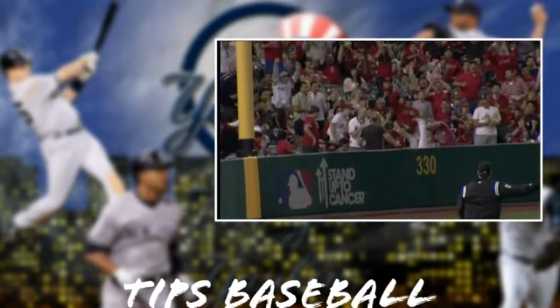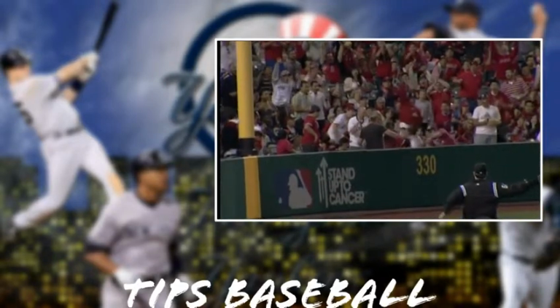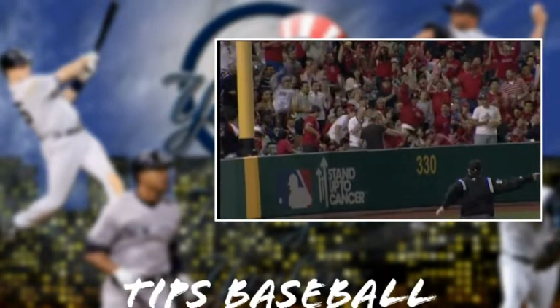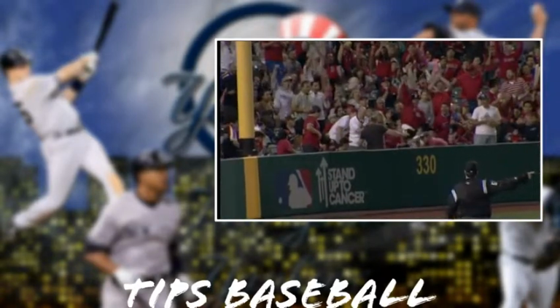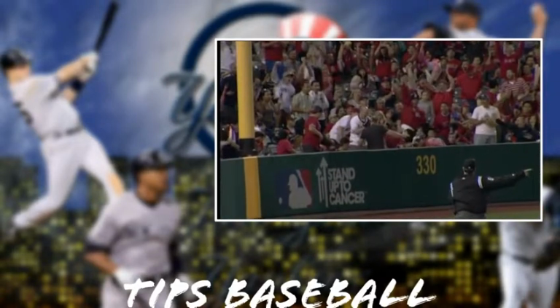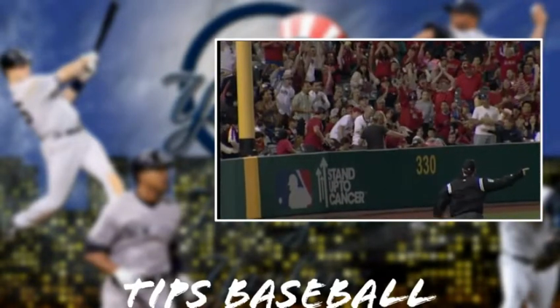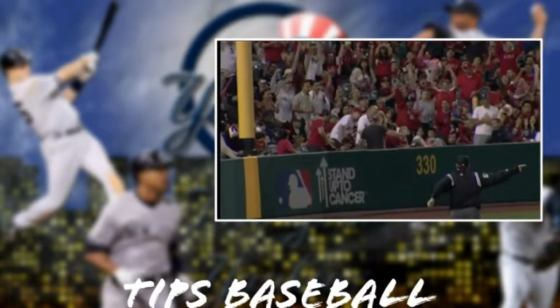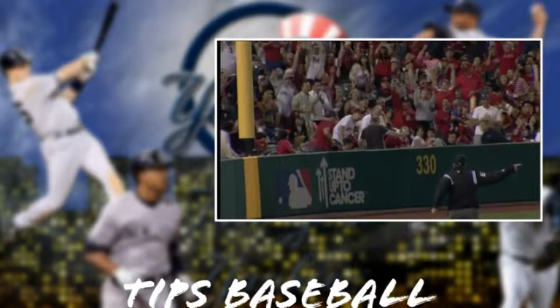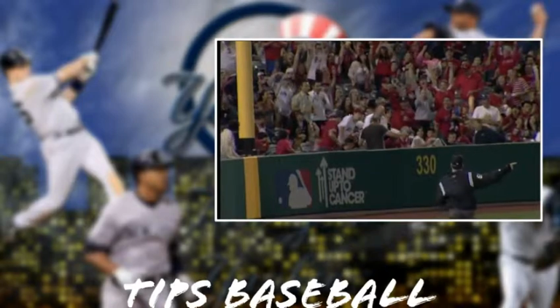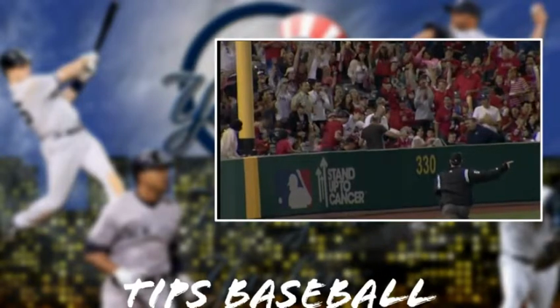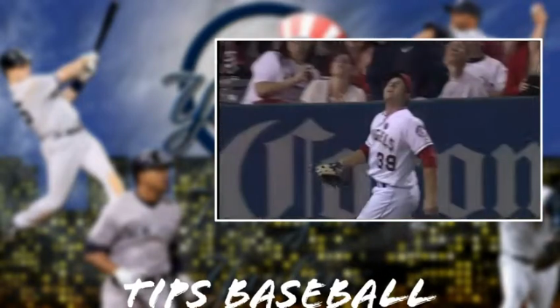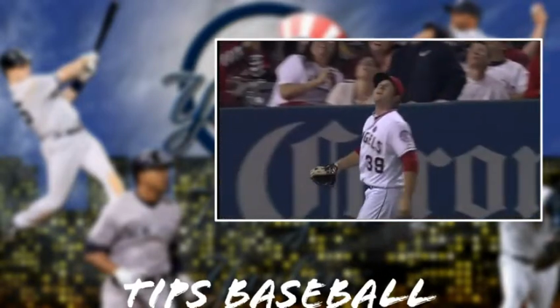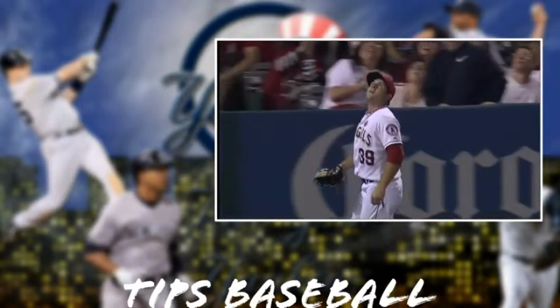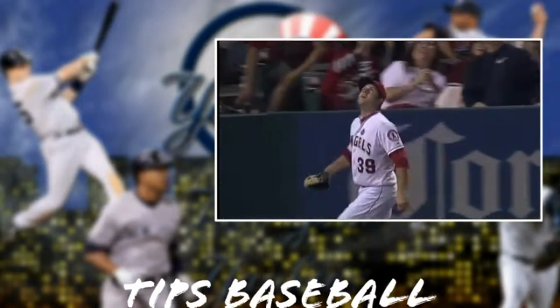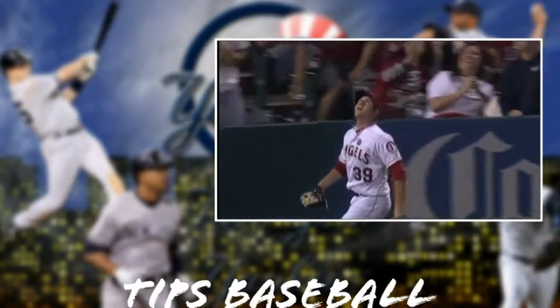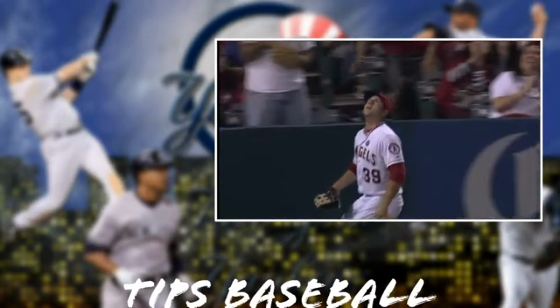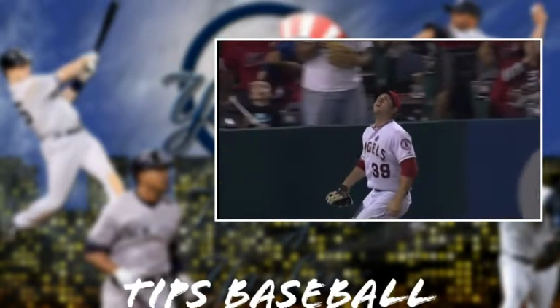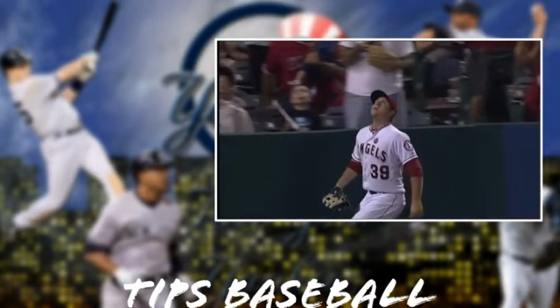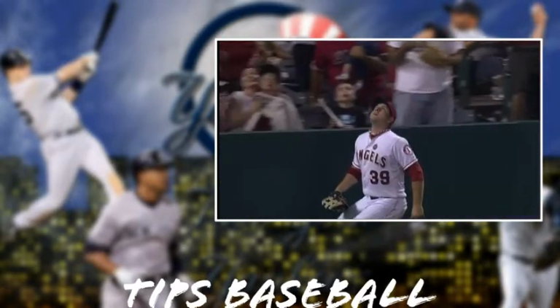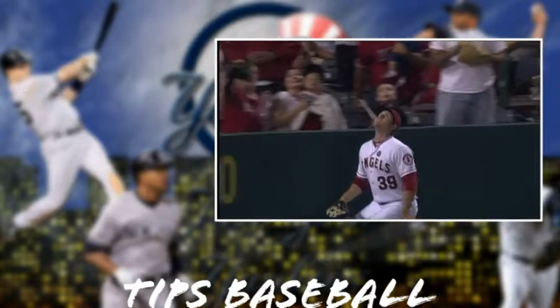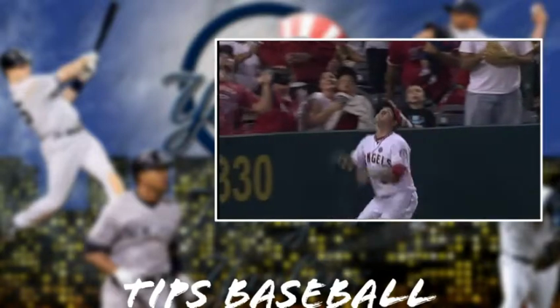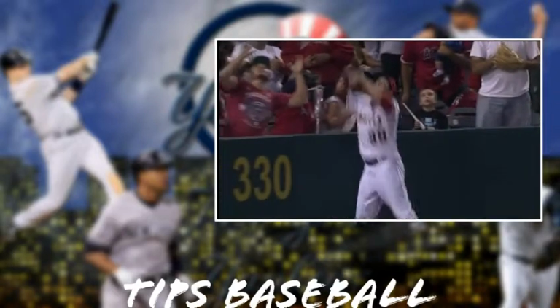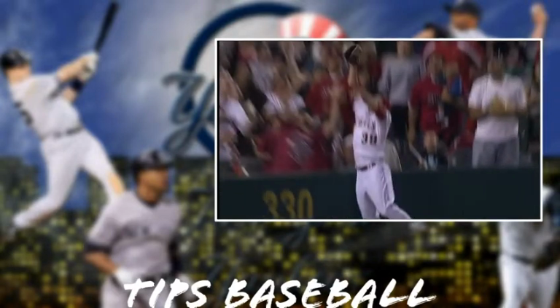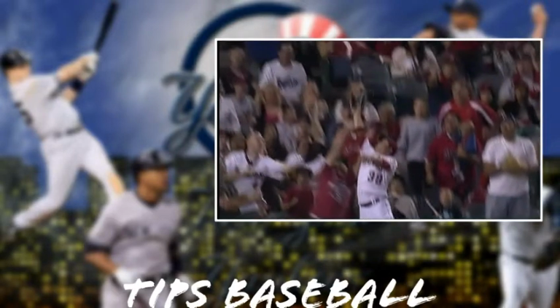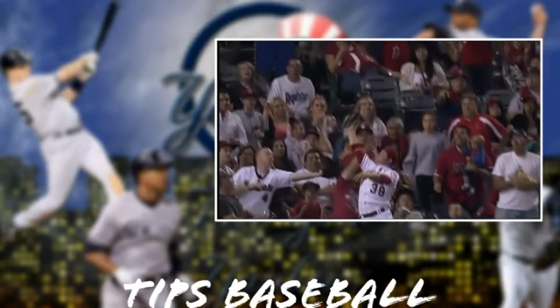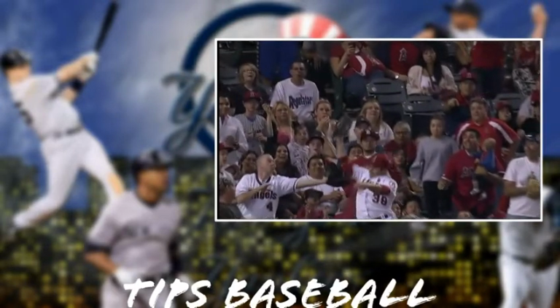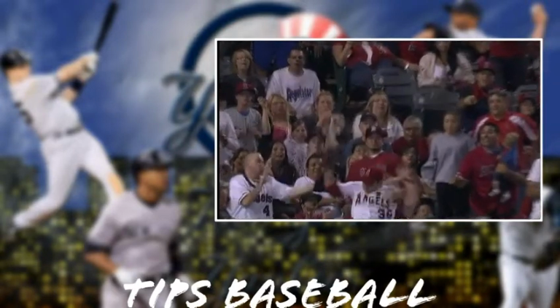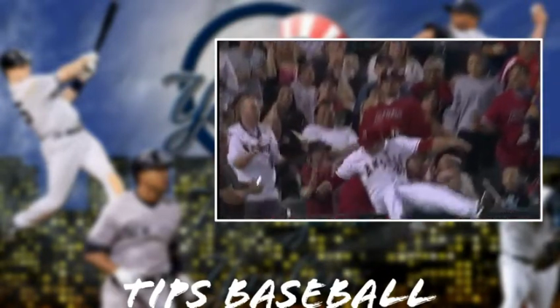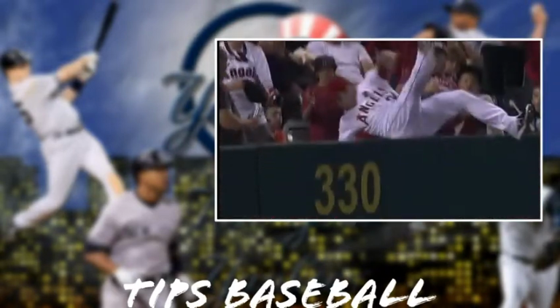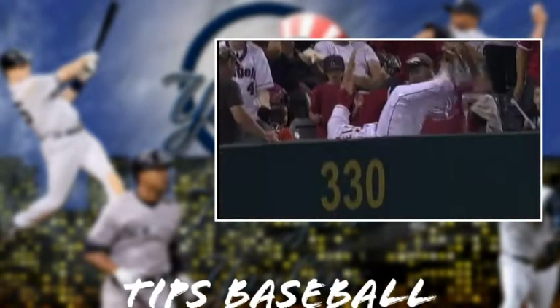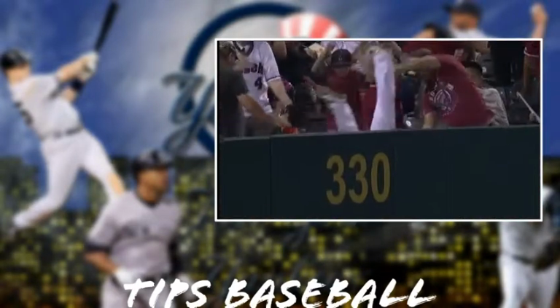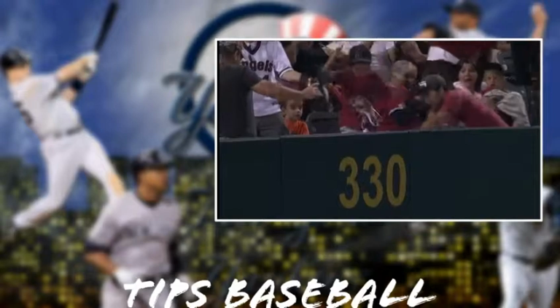Take that, Mike Trout and Peter Borges! You know it's good when your teammates are tipping their cap. John Gibbons is going to come out and argue, or at least get an explanation.